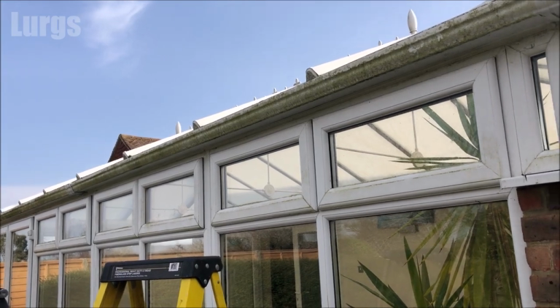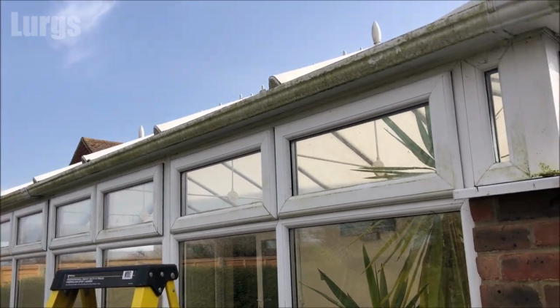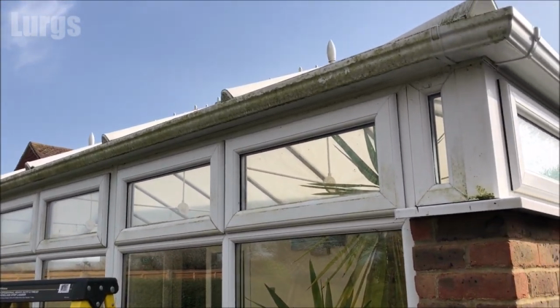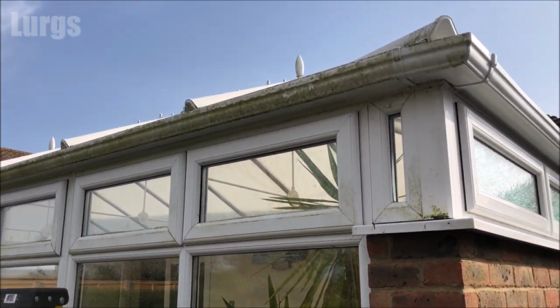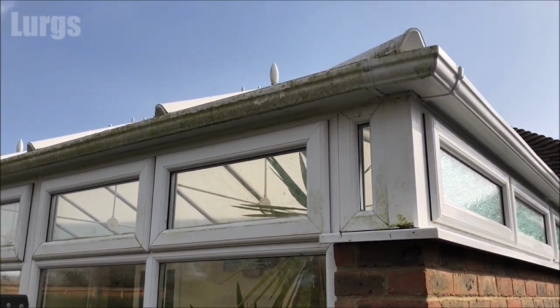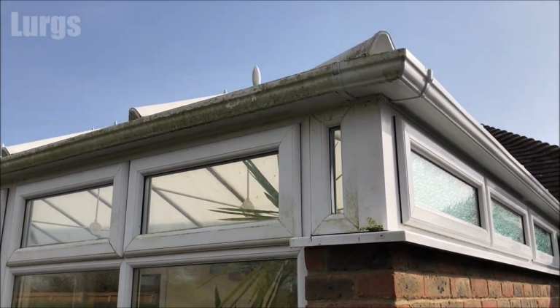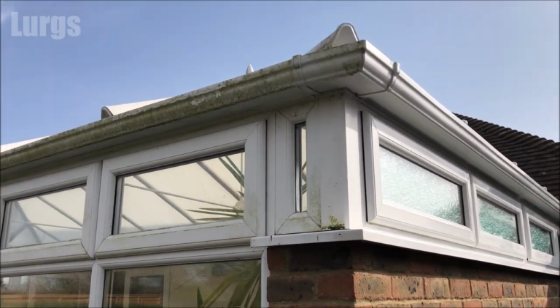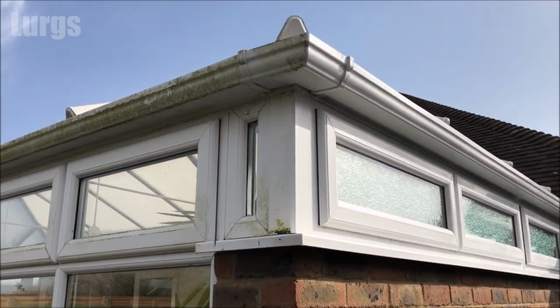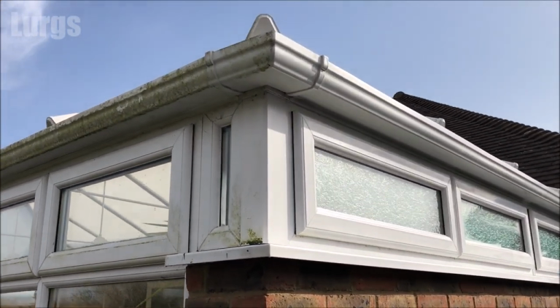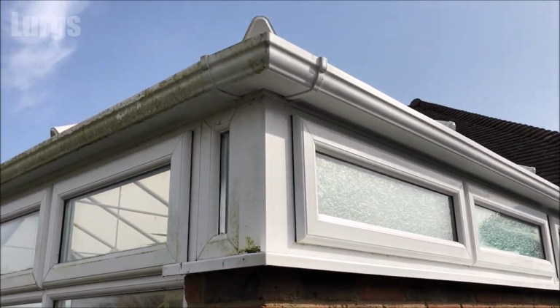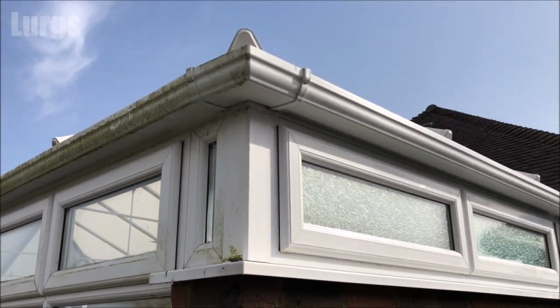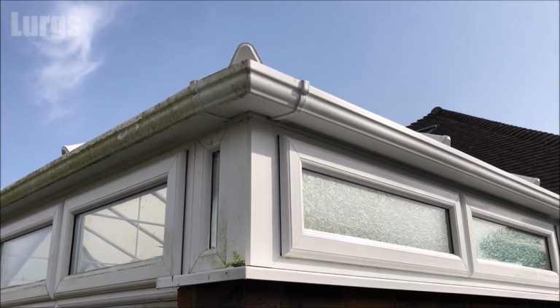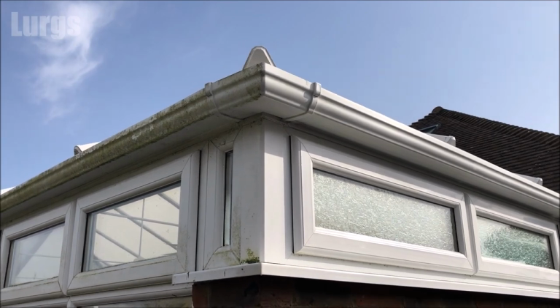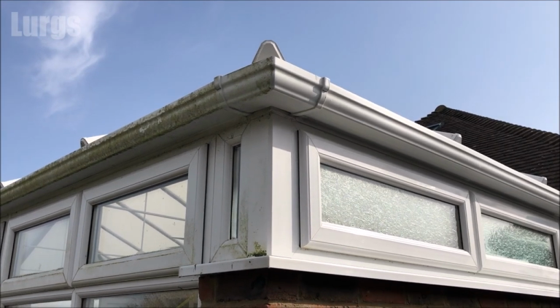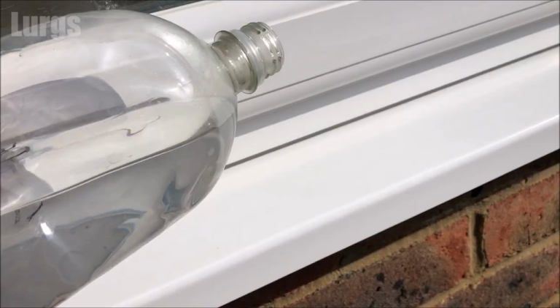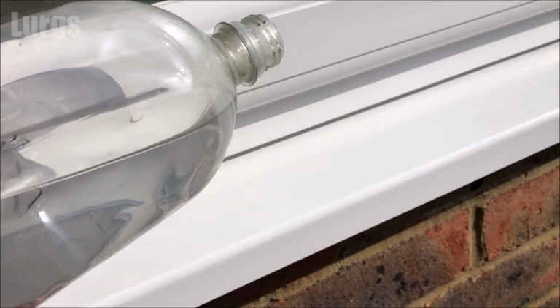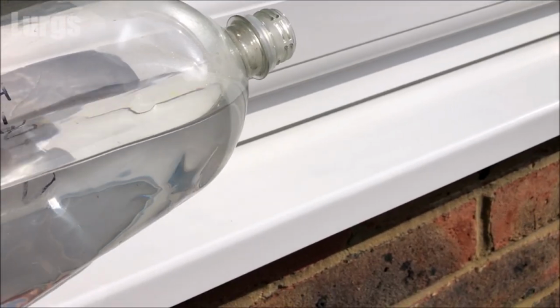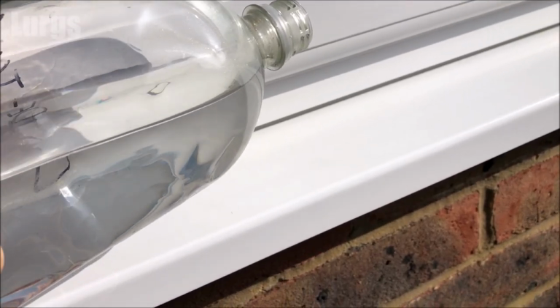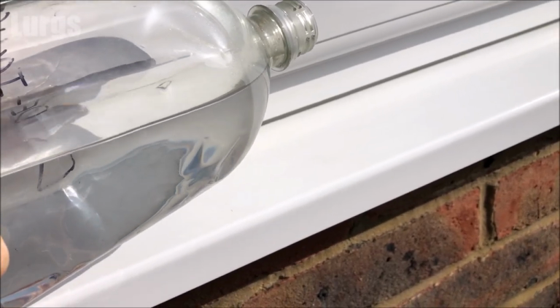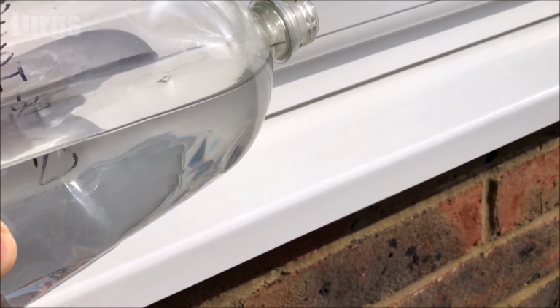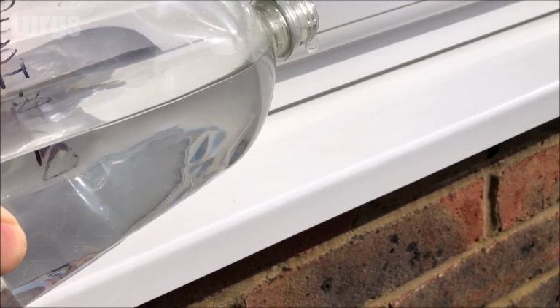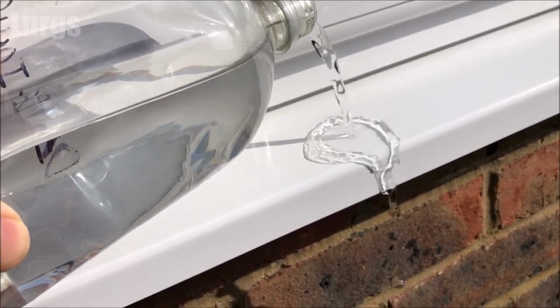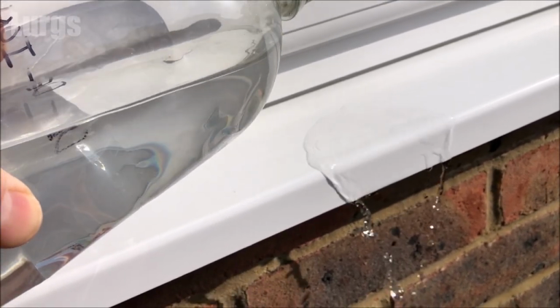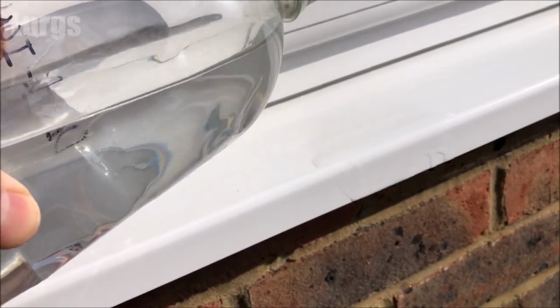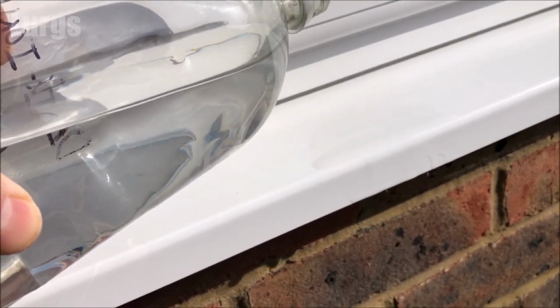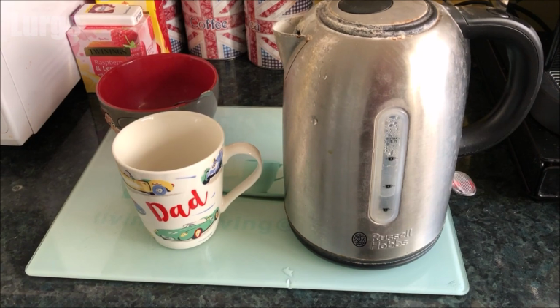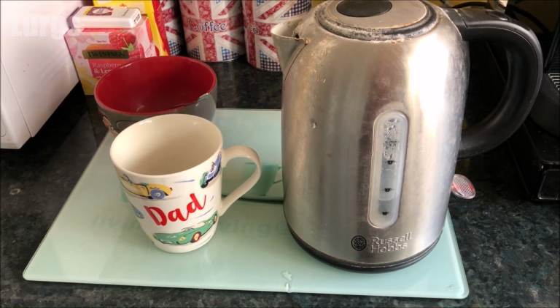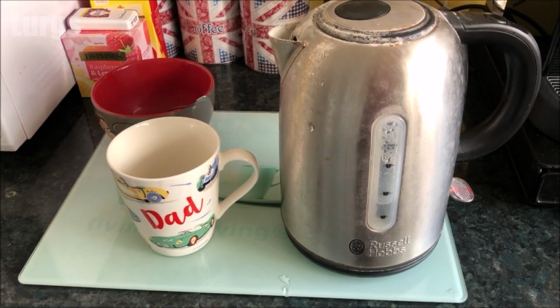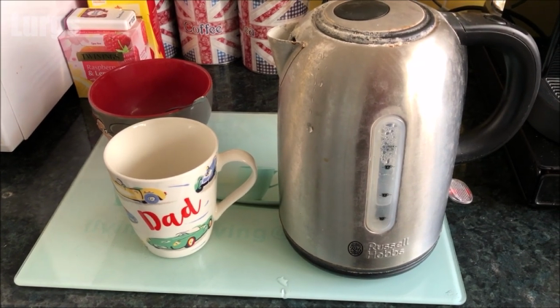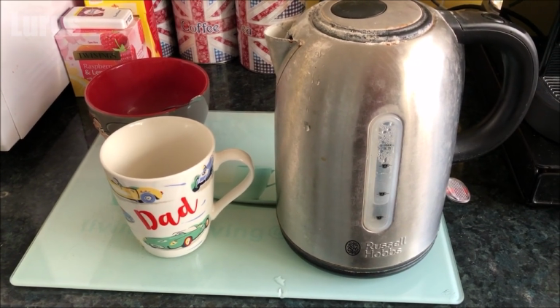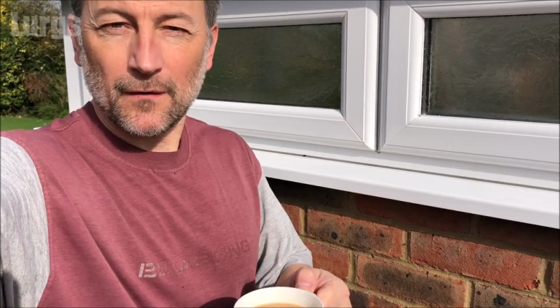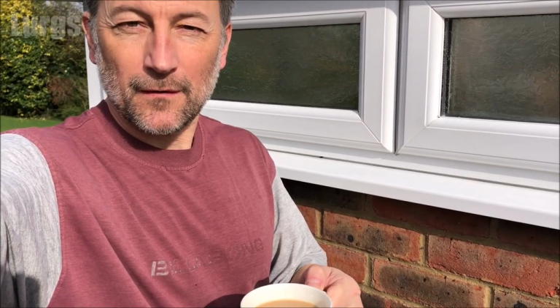"Lurgs, can you clean the rest of the gutters around the conservatory please?" I'll just pour some water on here just so you can see the effect — it just drips straight off. And I'll tell you what, that definitely deserves a lovely cup of tea.